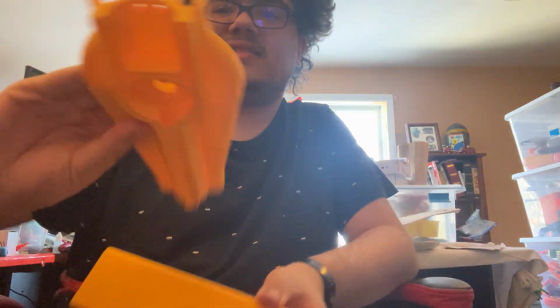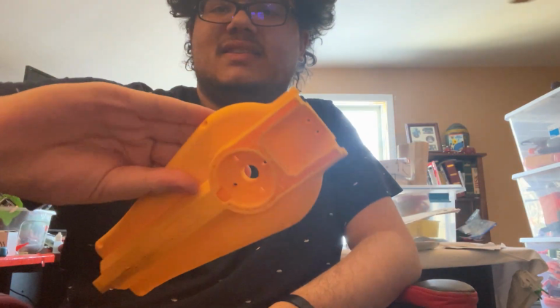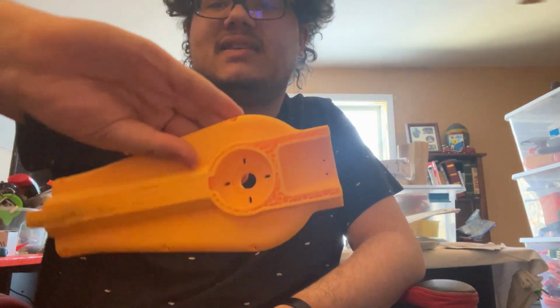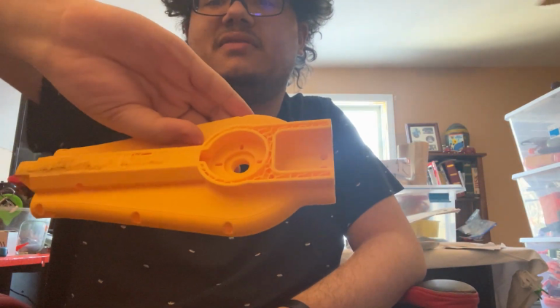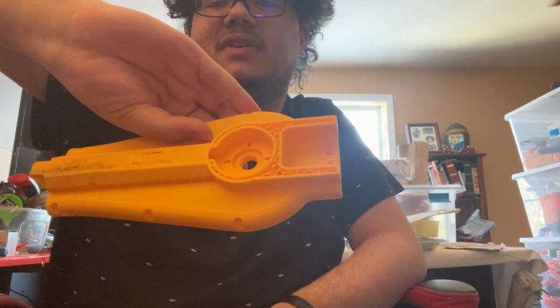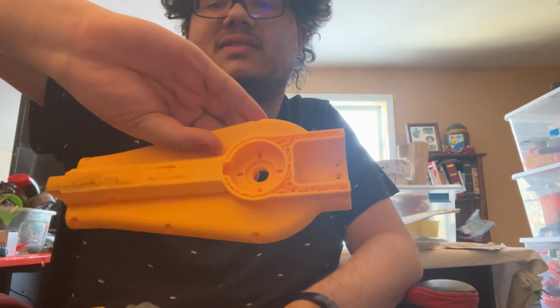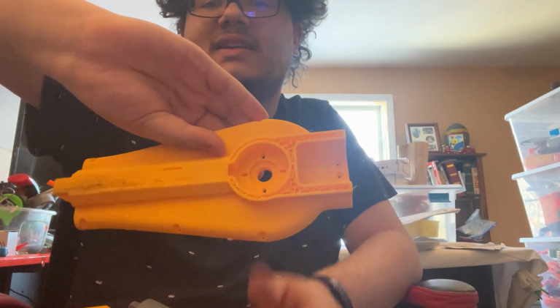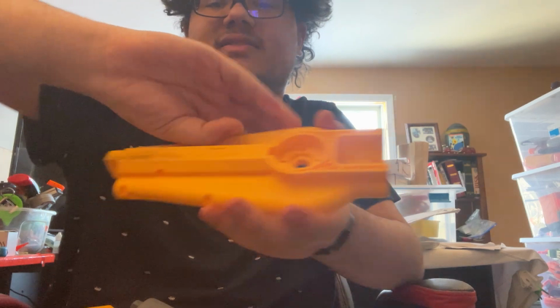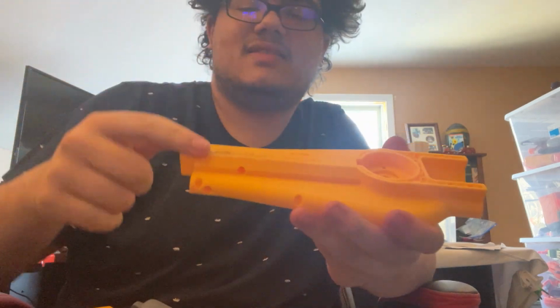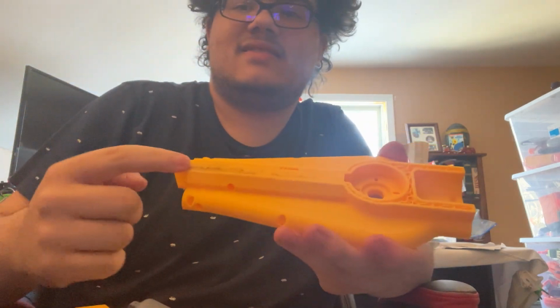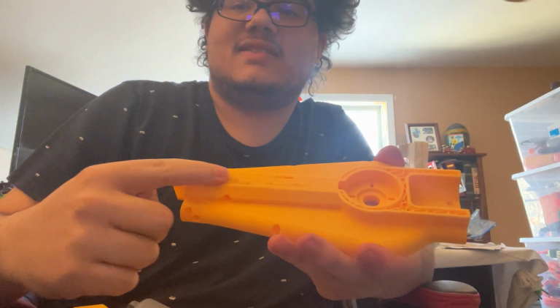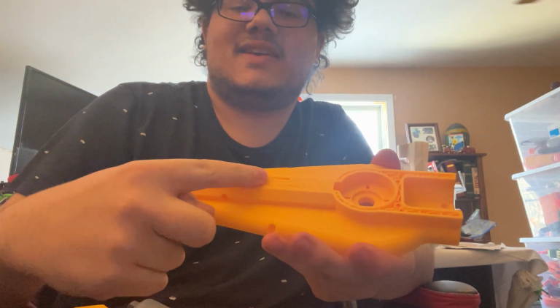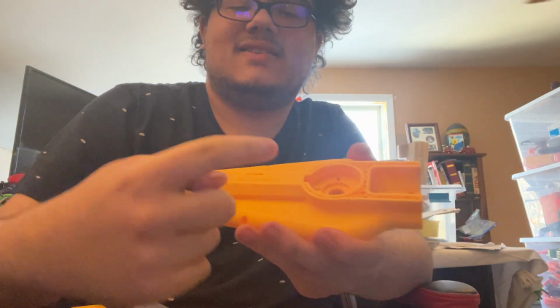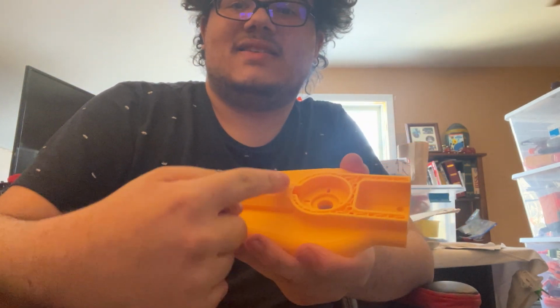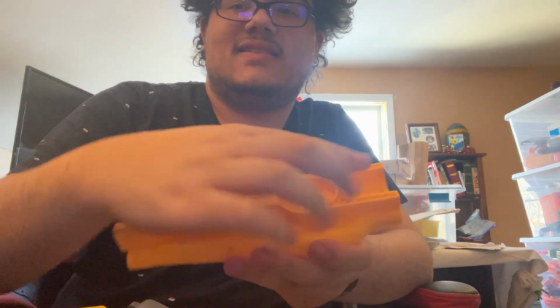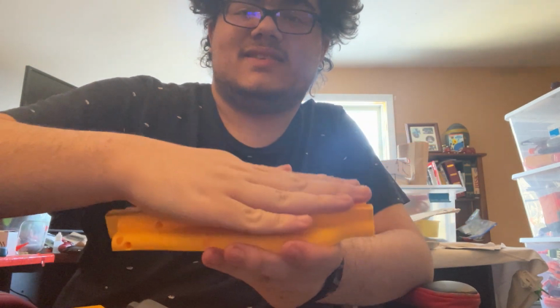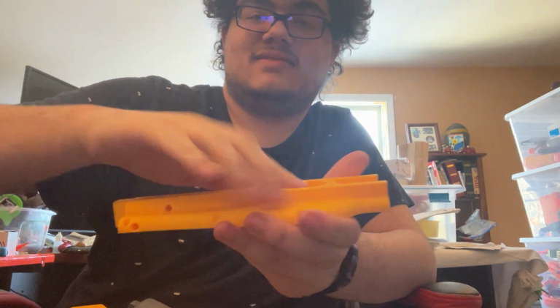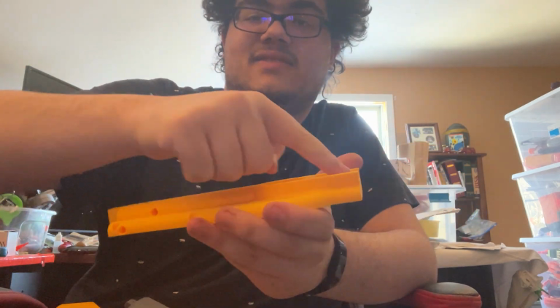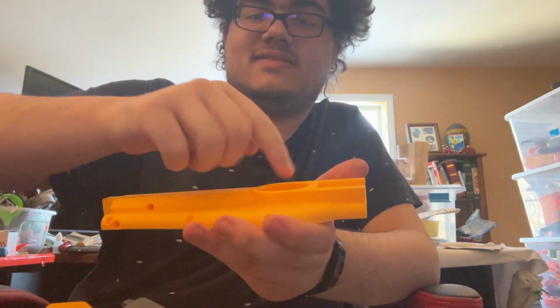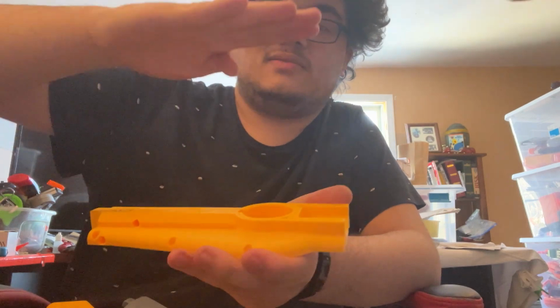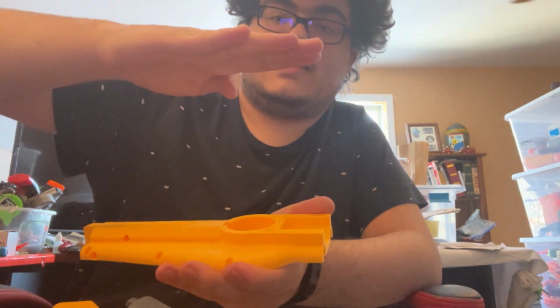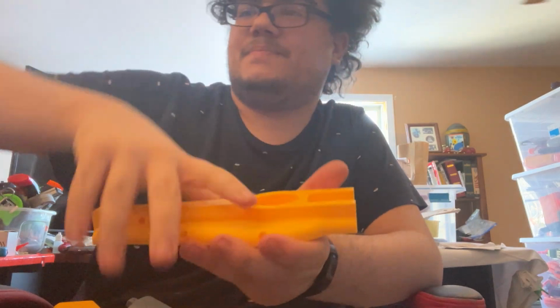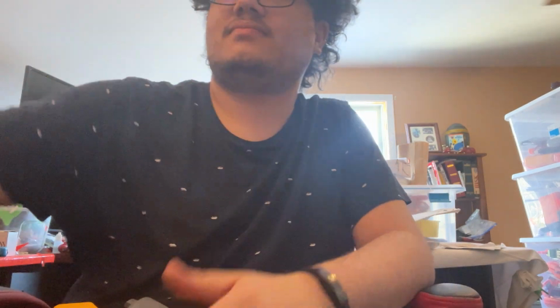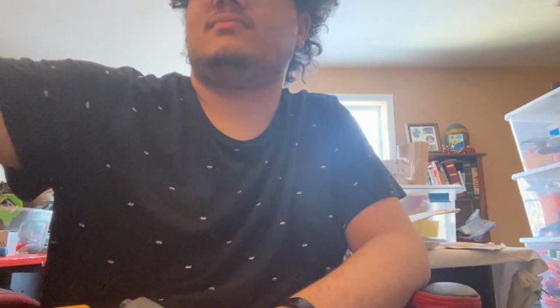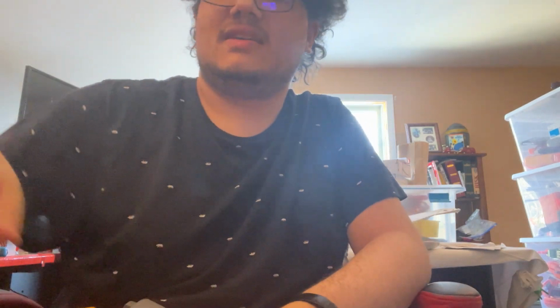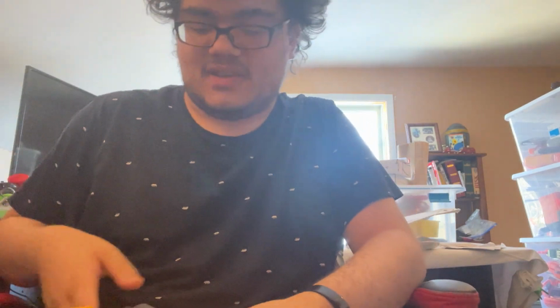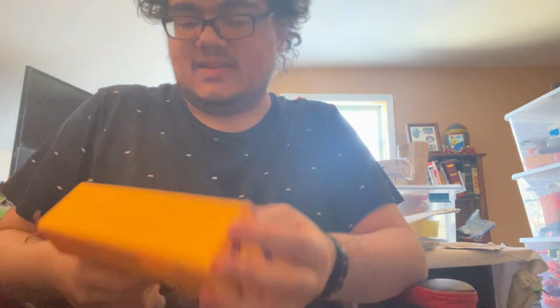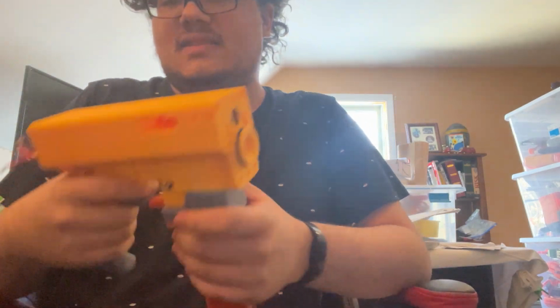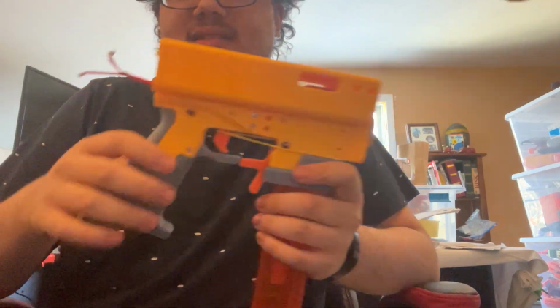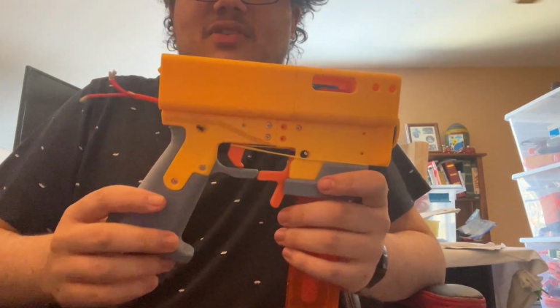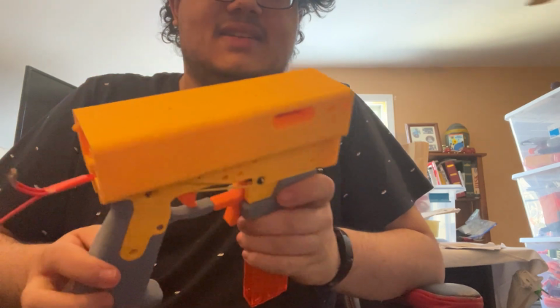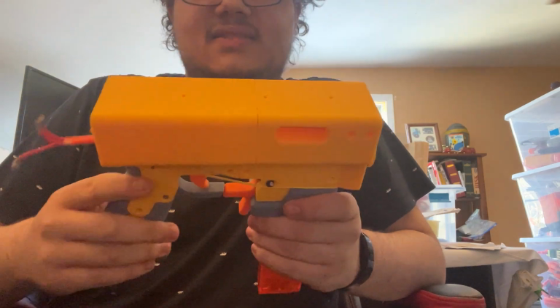As you can see, that print failed spectacularly. All of this has failed, and this area right here is supposed to go up to, like, there. So that failed. This is mostly stuck together now.